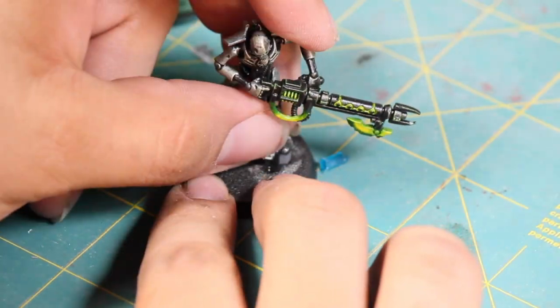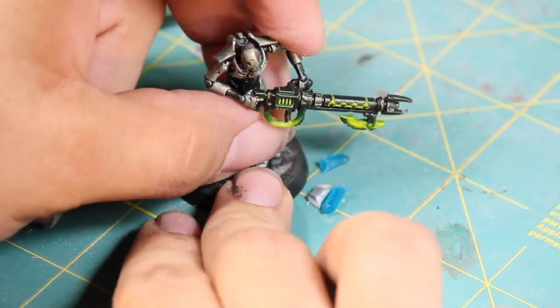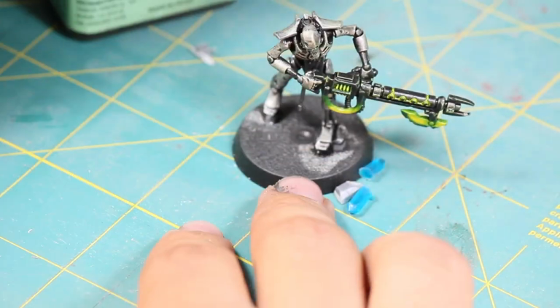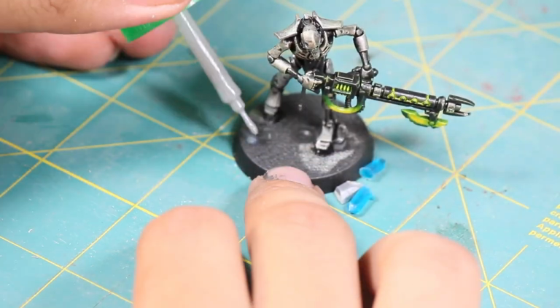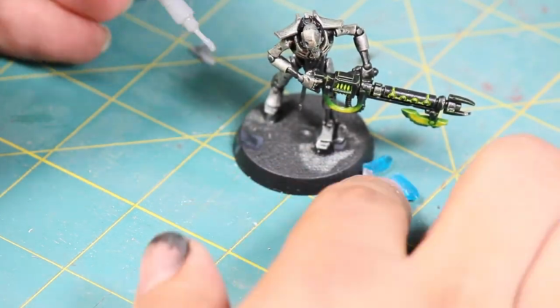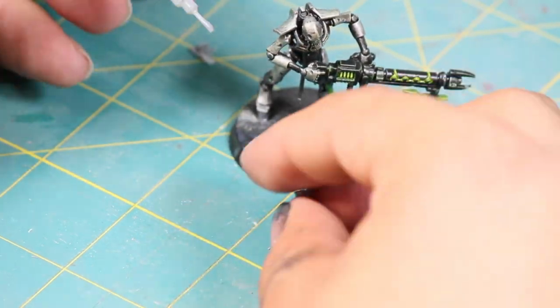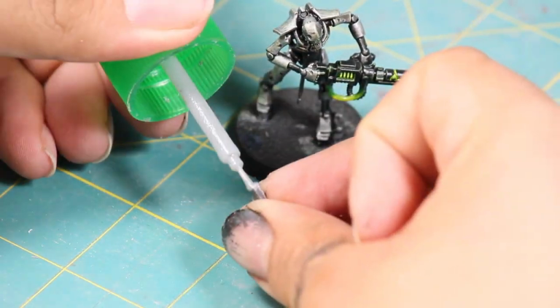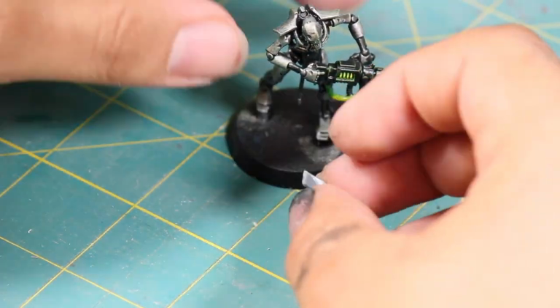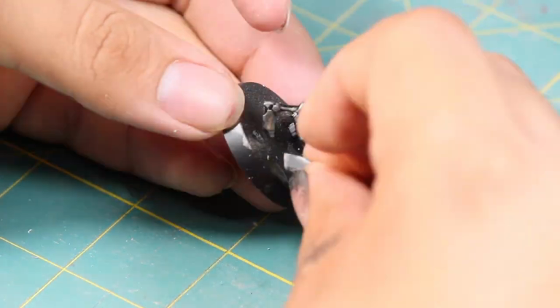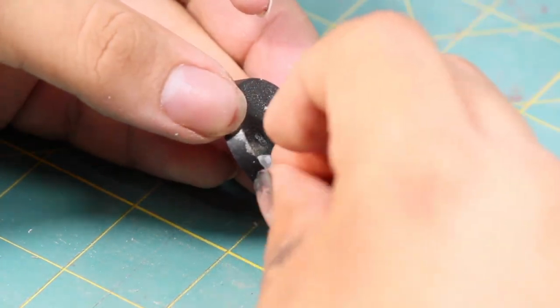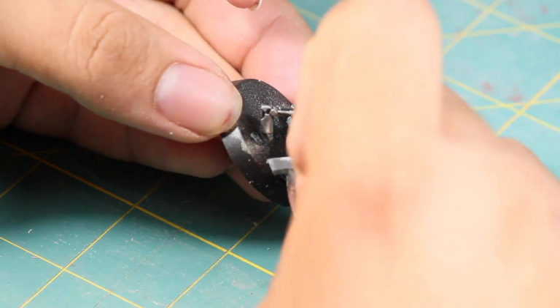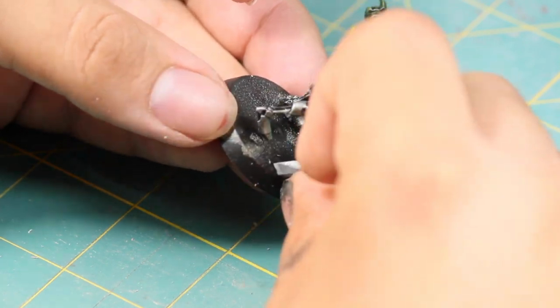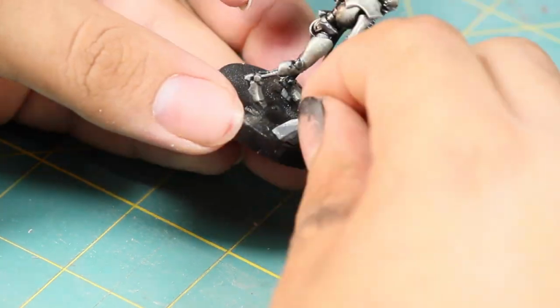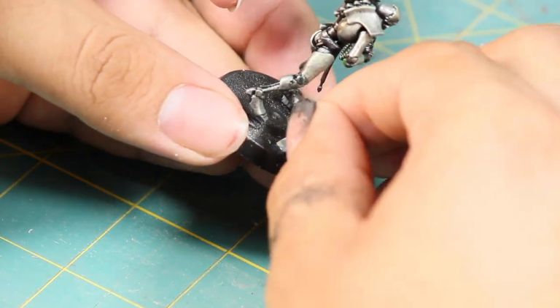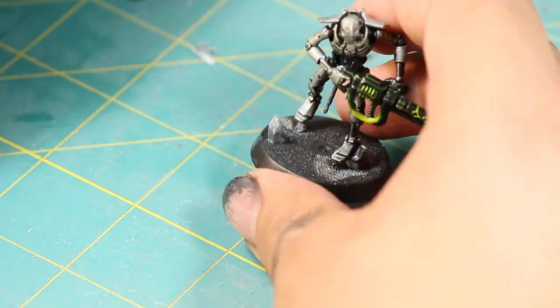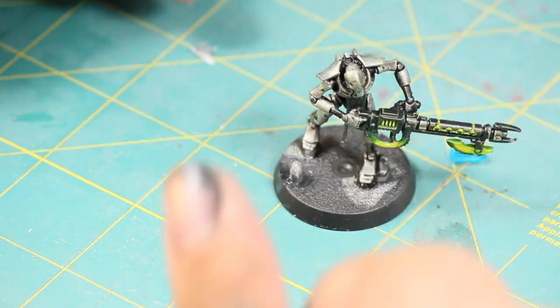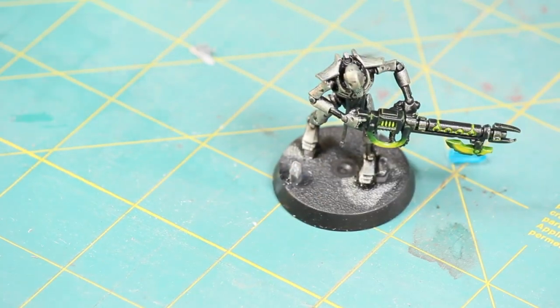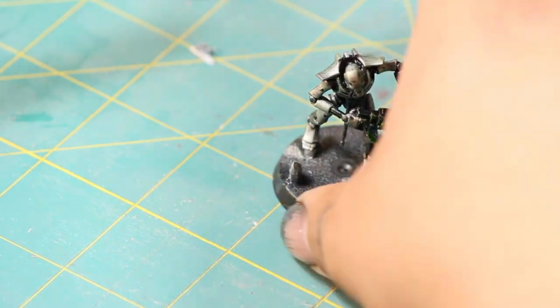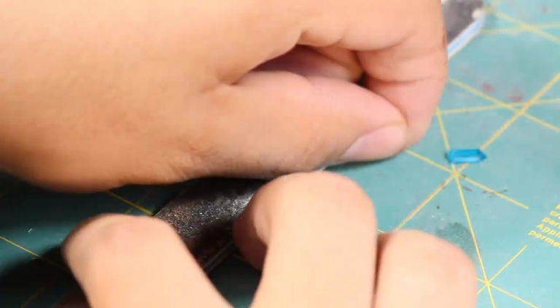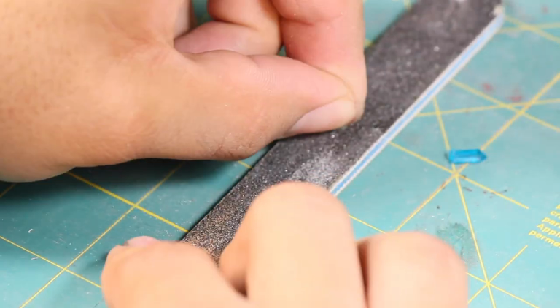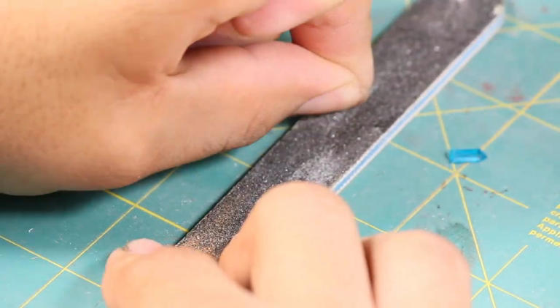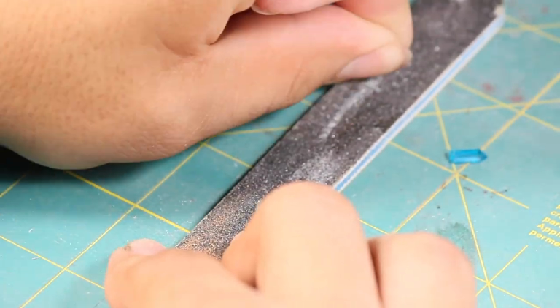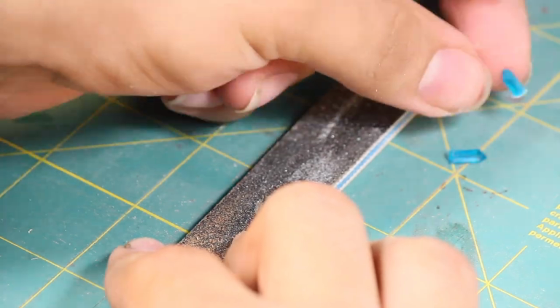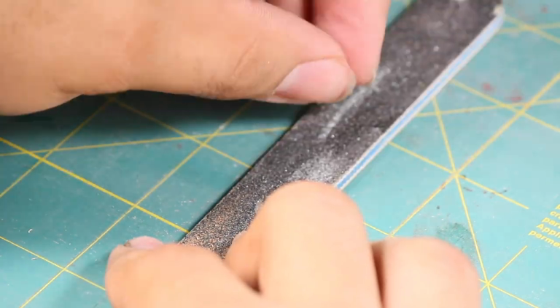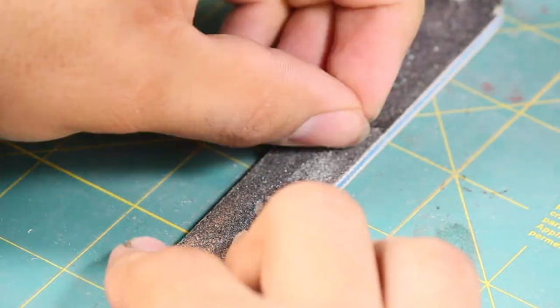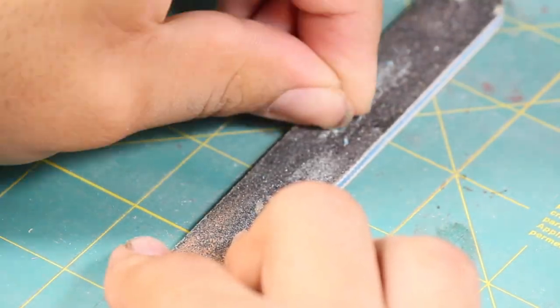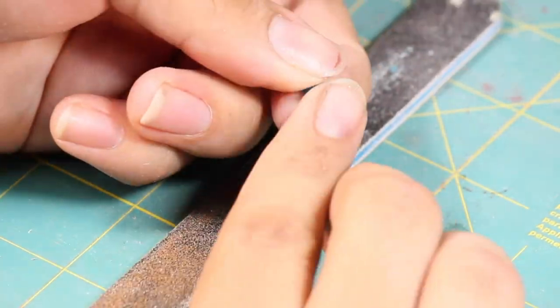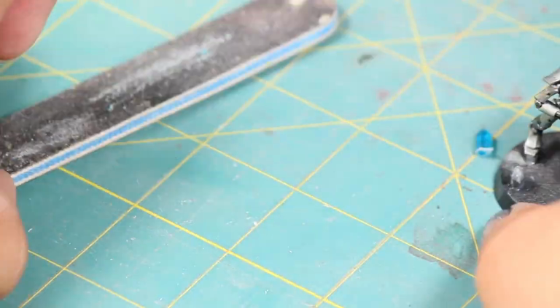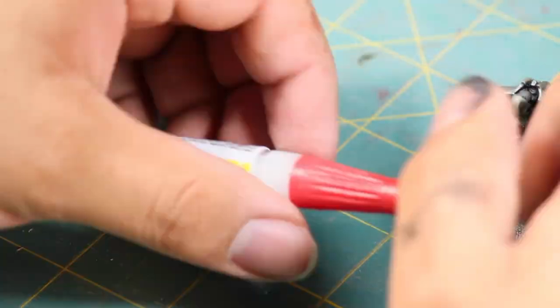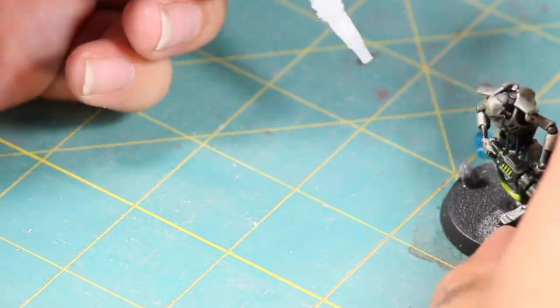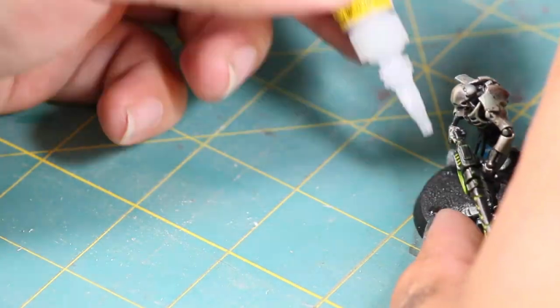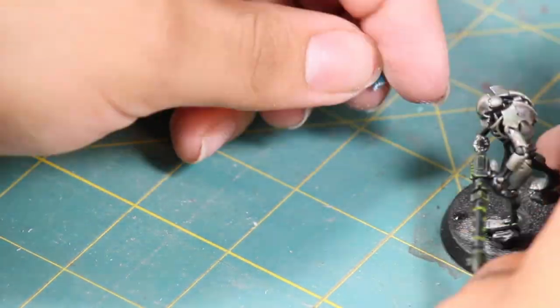To see where I want to put those crystals, I put the Necron back on the base. Now I'm going to be sticking the plastic crystal to the base with some plastic glue. For the resin crystals, I'm sanding the bottom smooth and then attaching them with a small drop of super glue.